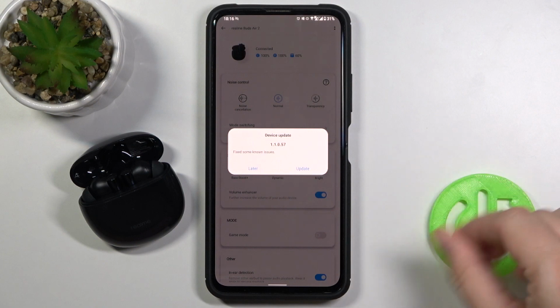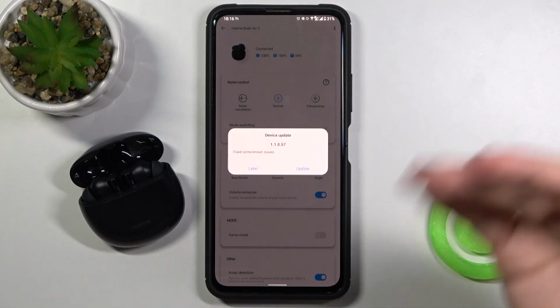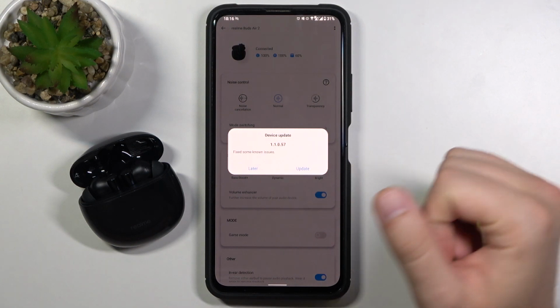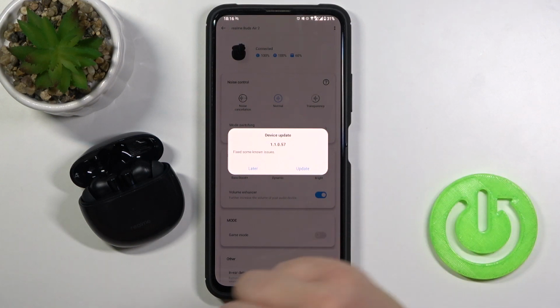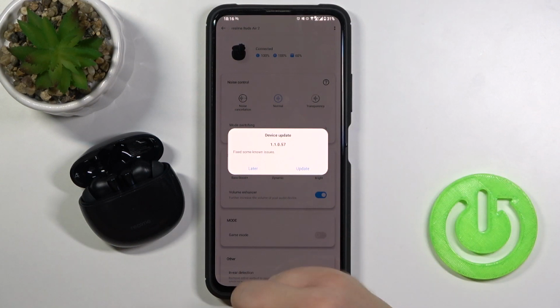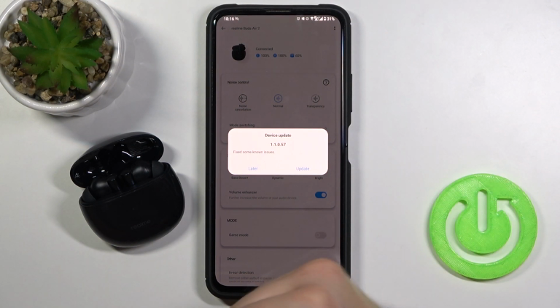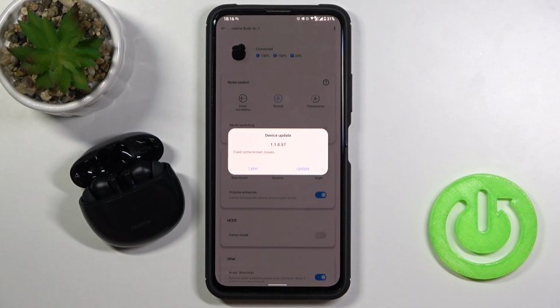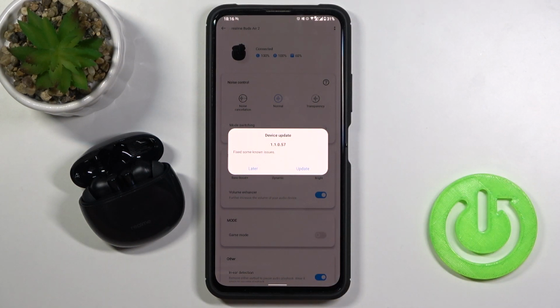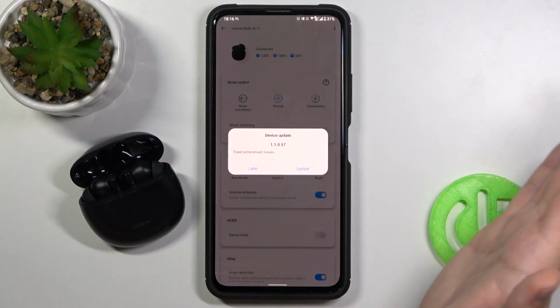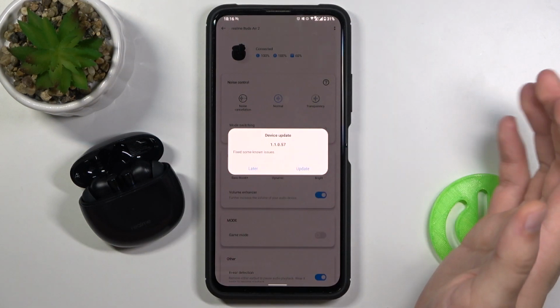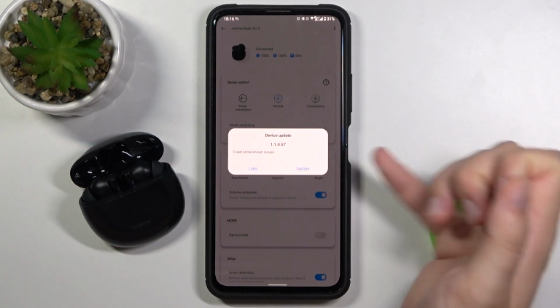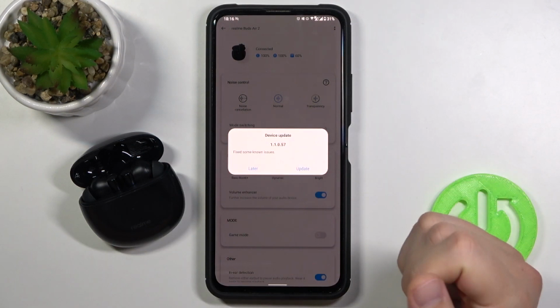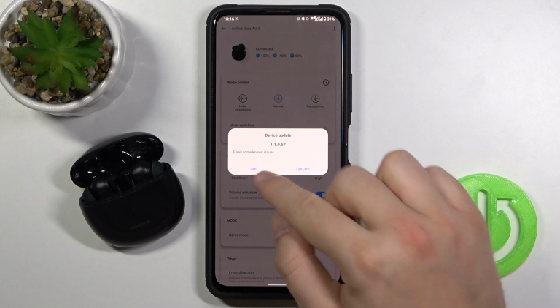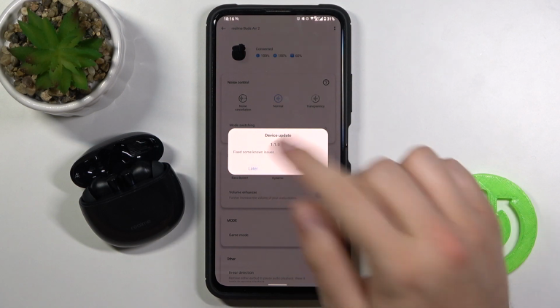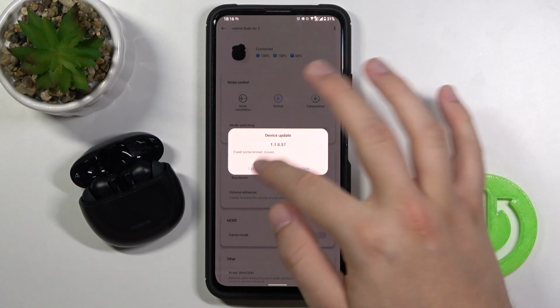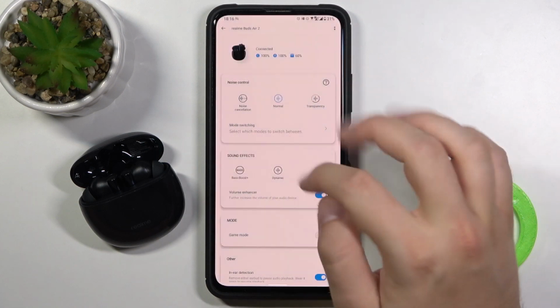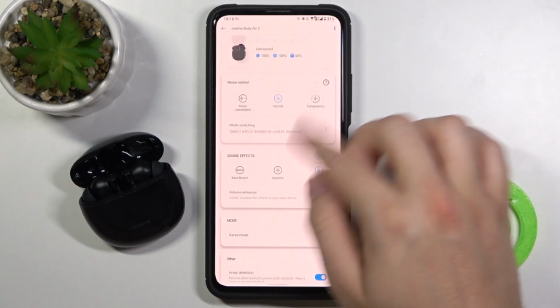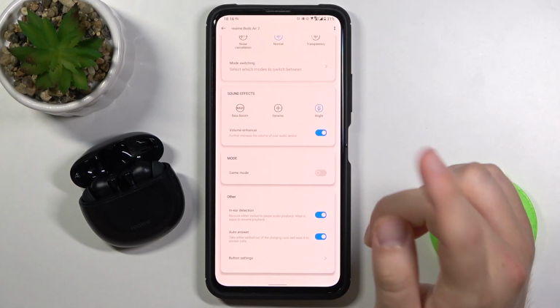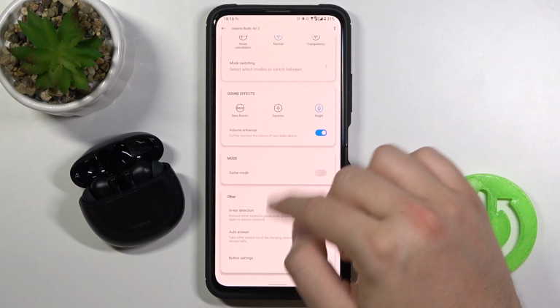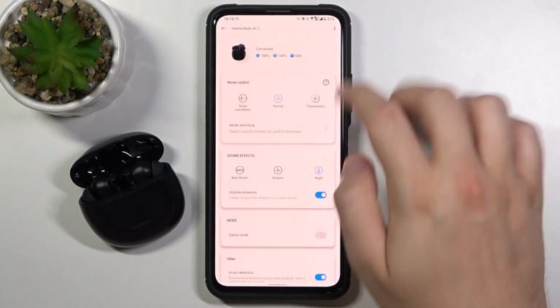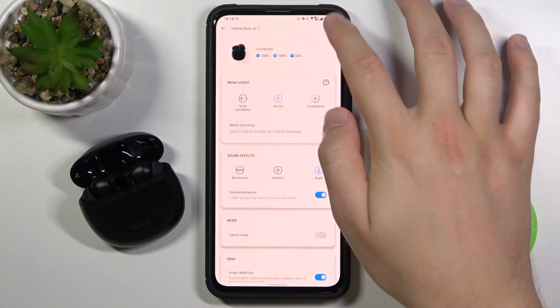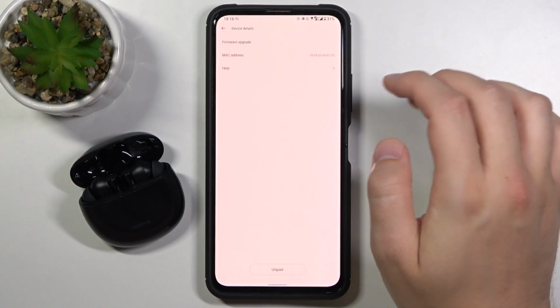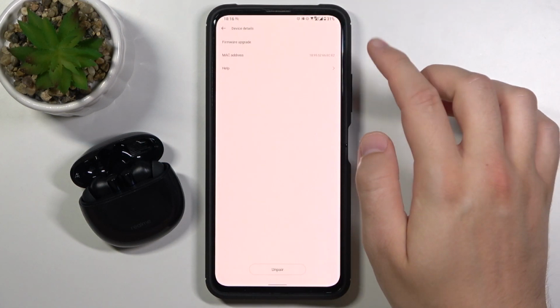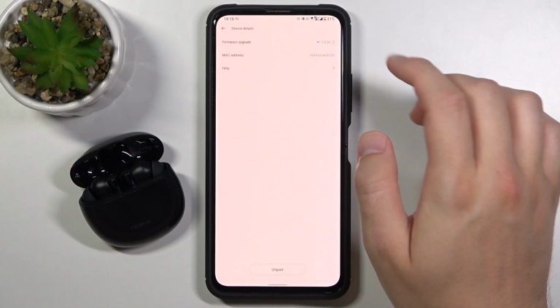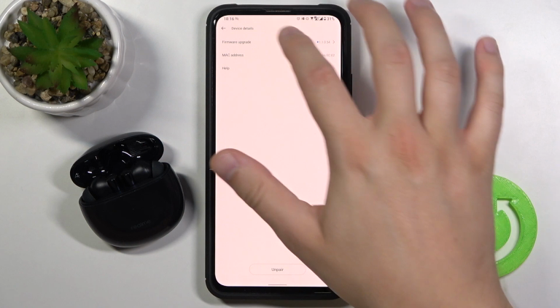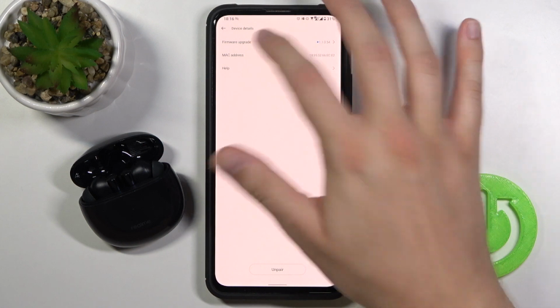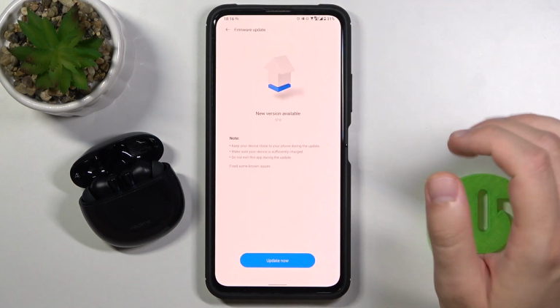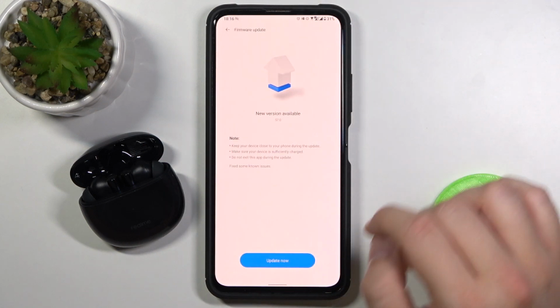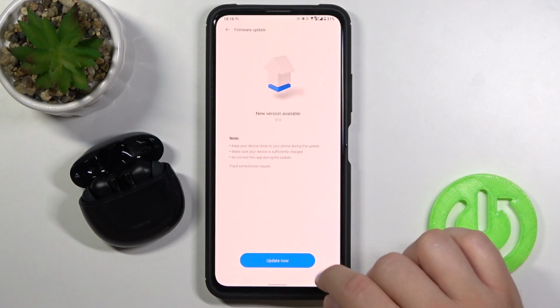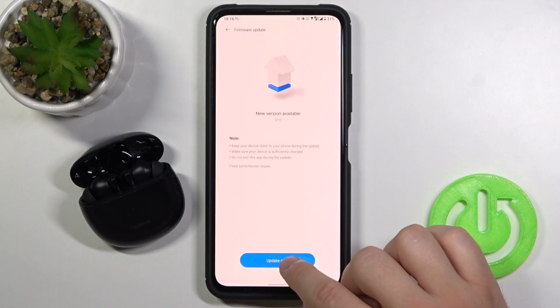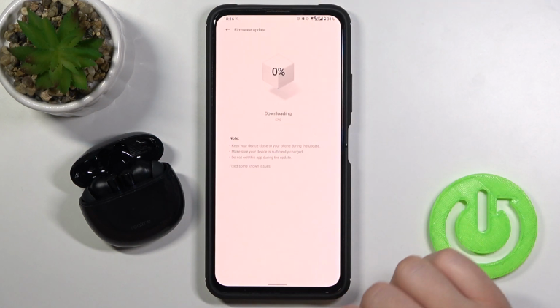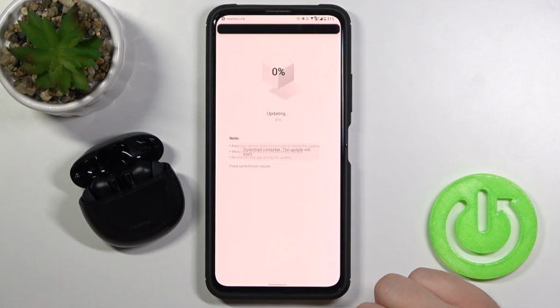As you can see, when you enter the application, you will already get a notification about the update. But let's skip and tap later. You can also trigger the update by tapping the right upper corner, clicking on firmware update, and clicking update now.